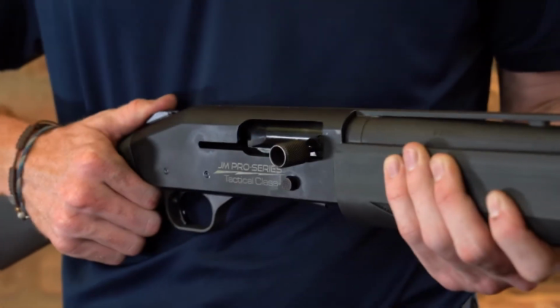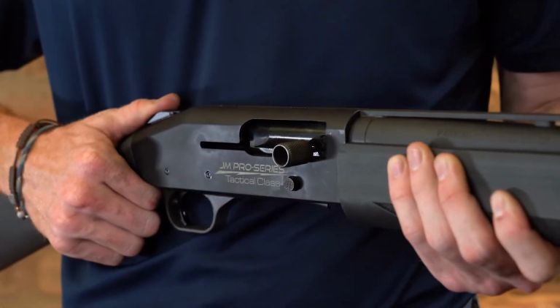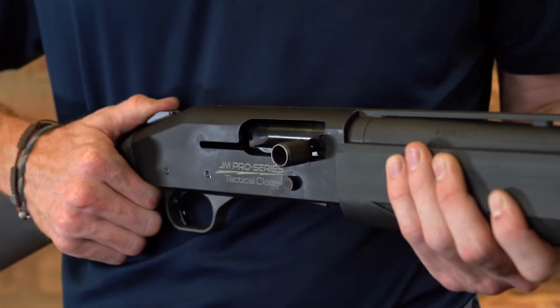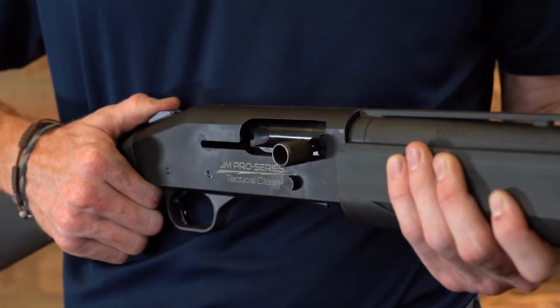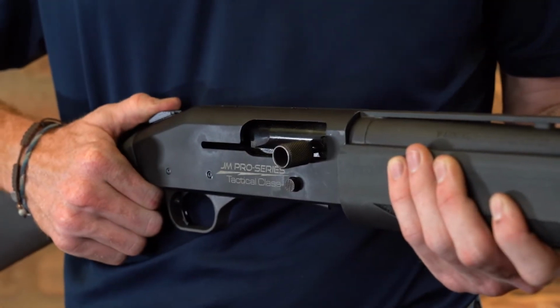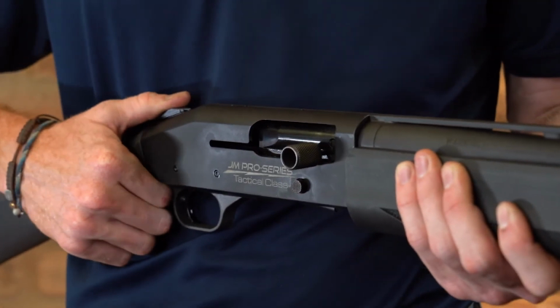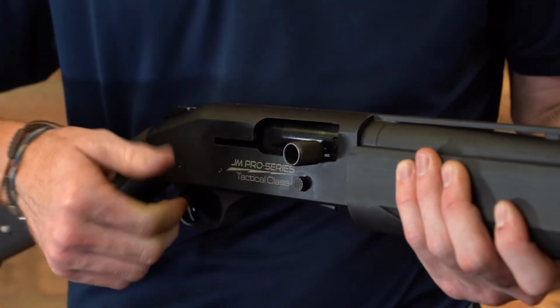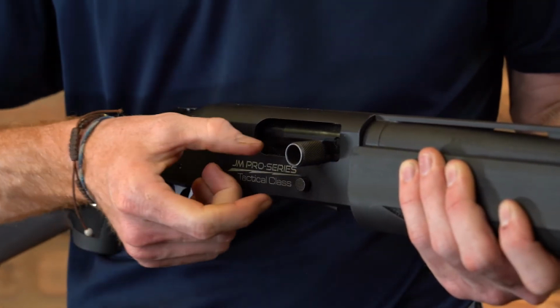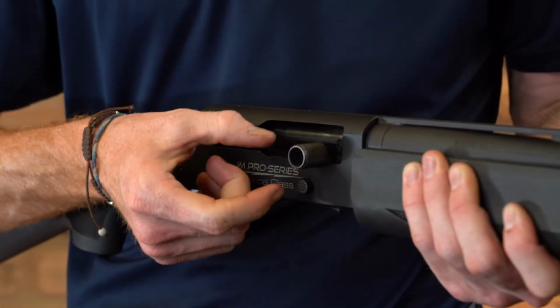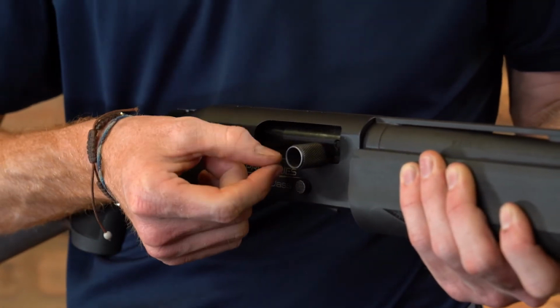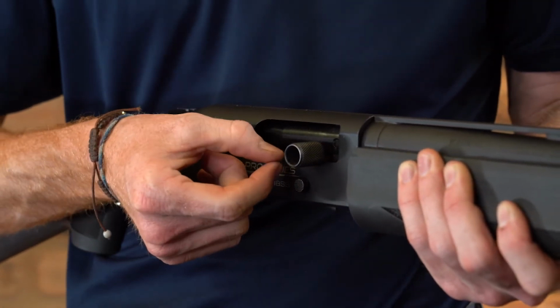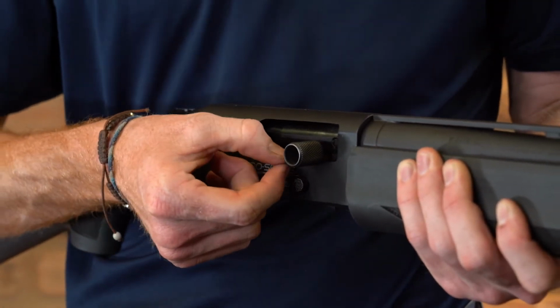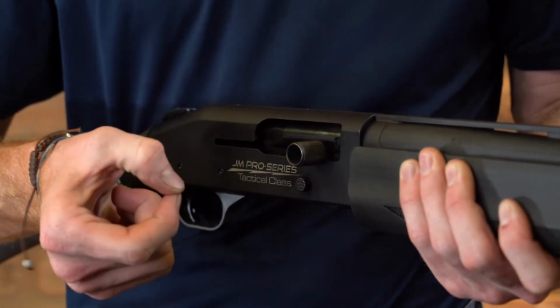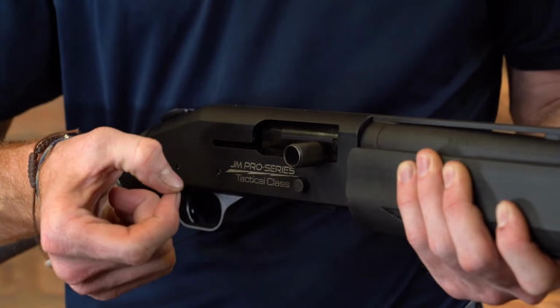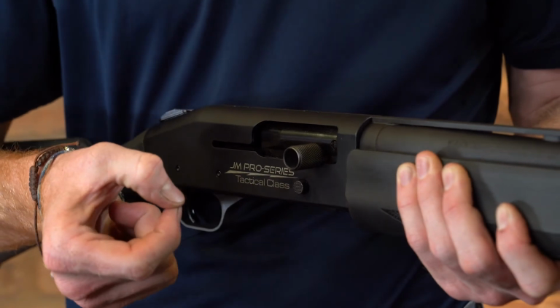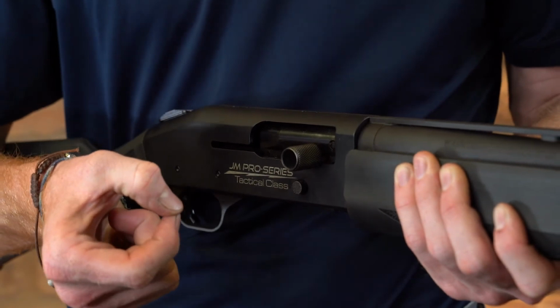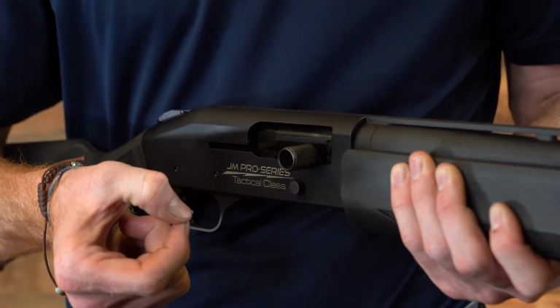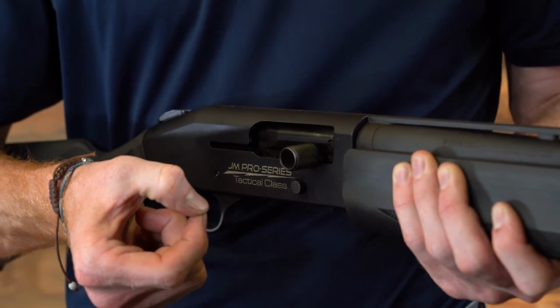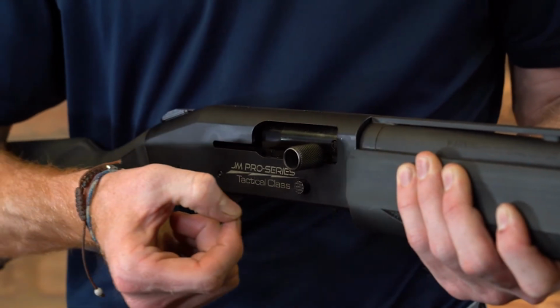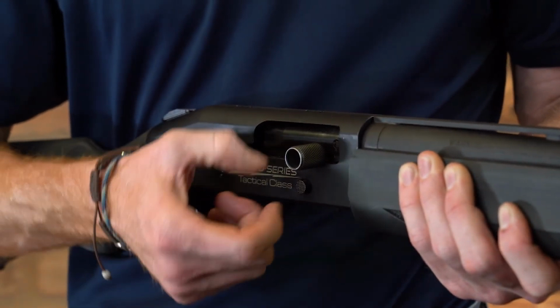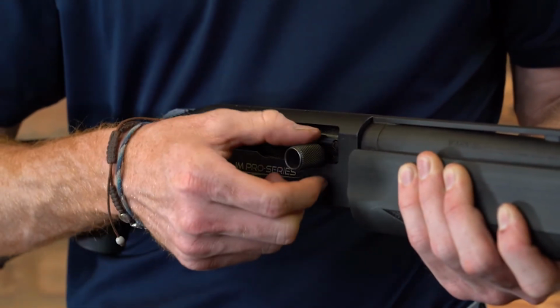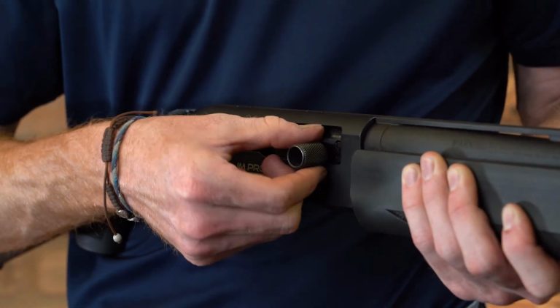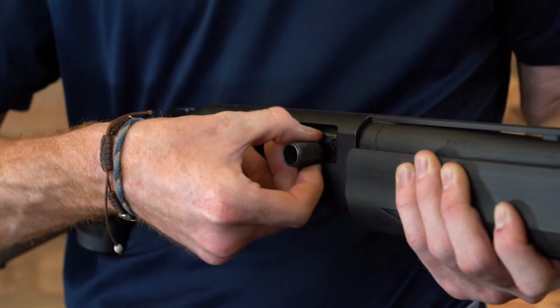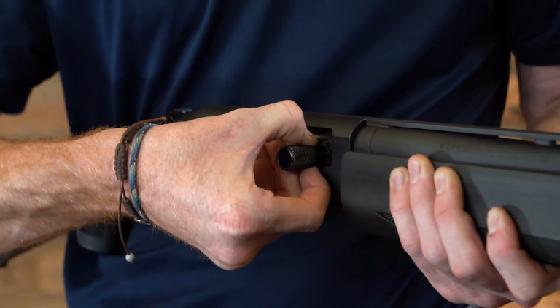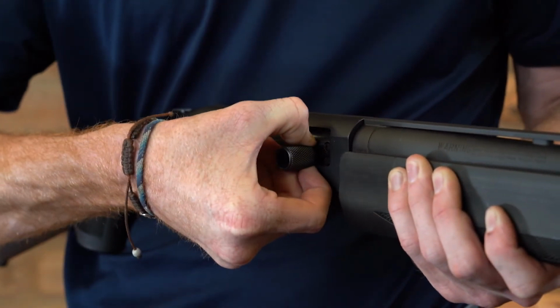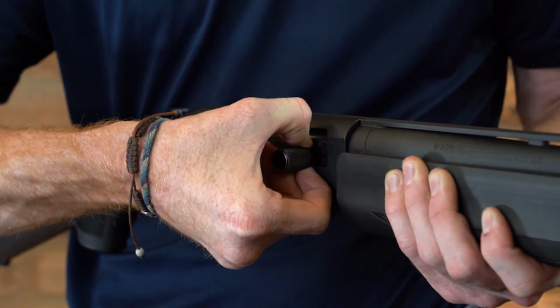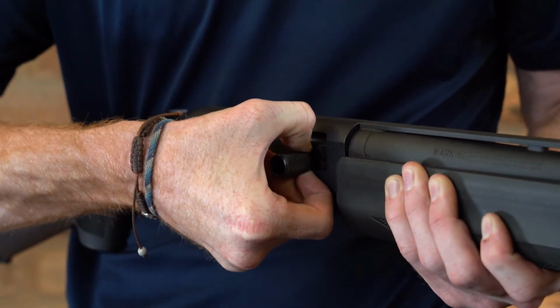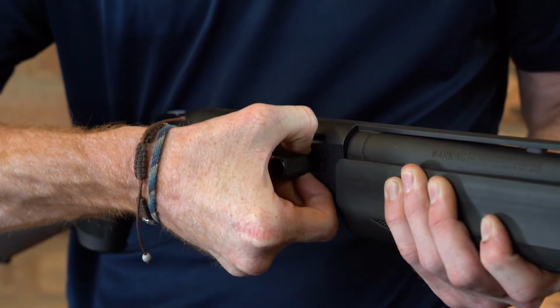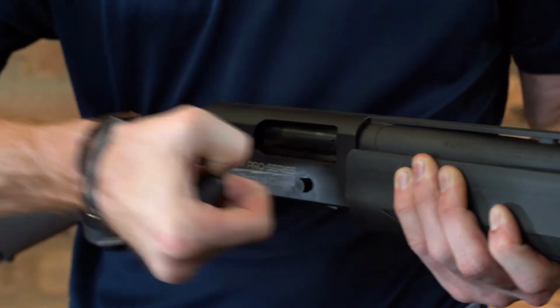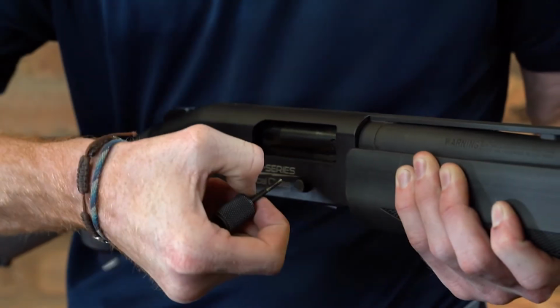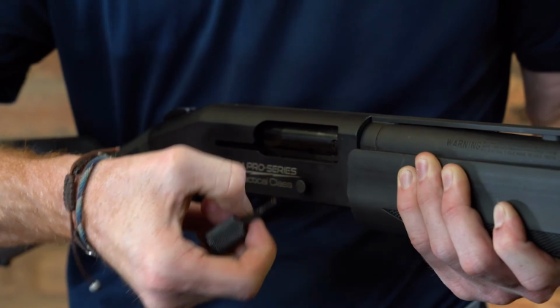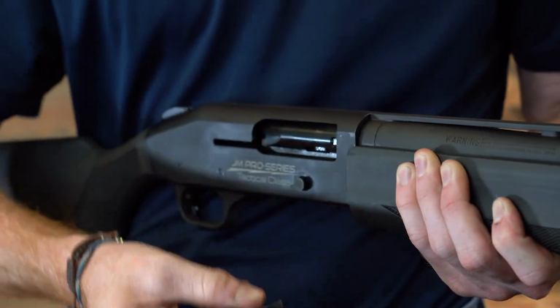In order to remove this bolt handle, I'm going to pinch it and pull it perpendicular to the rest of the receiver. I'm going to take it under it and pull.